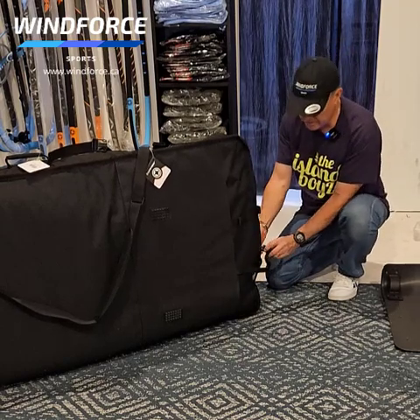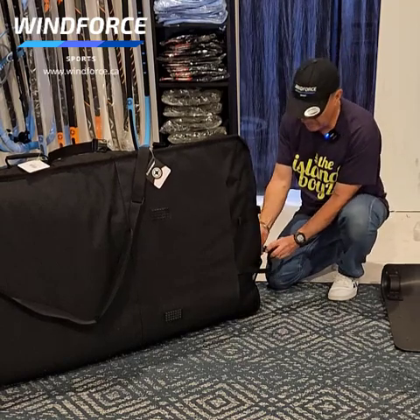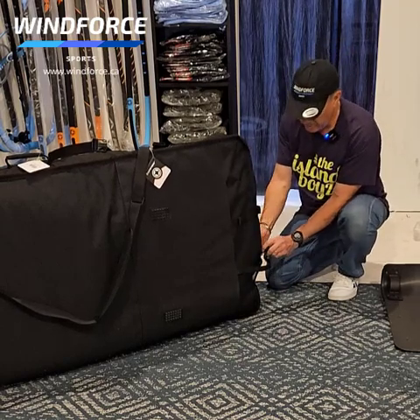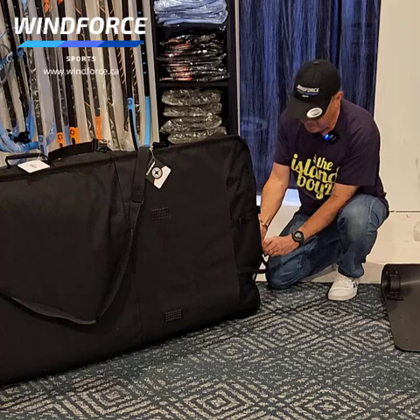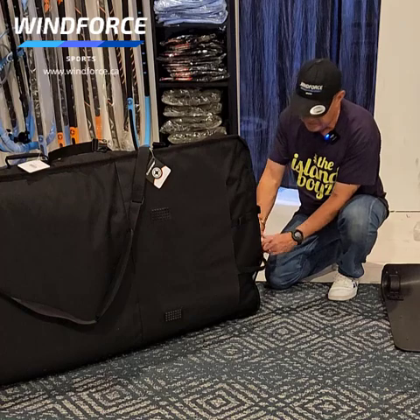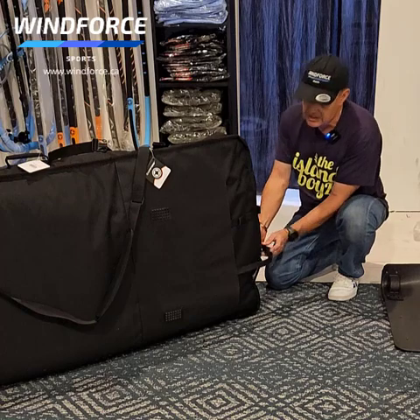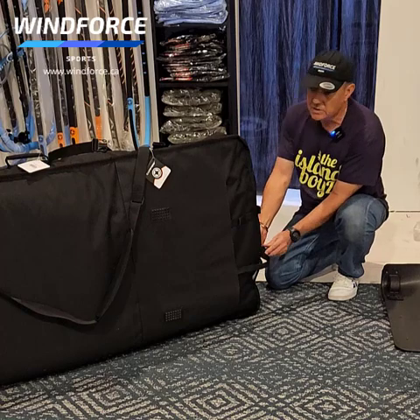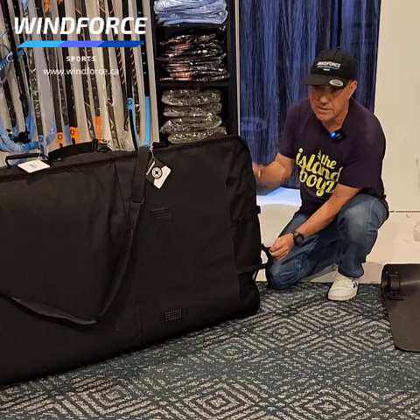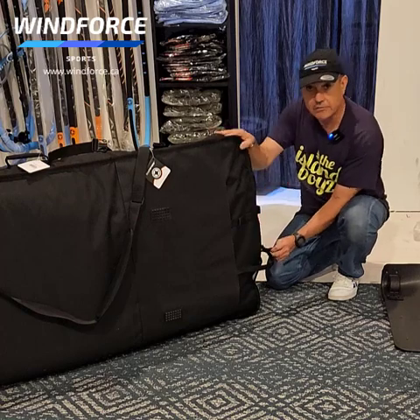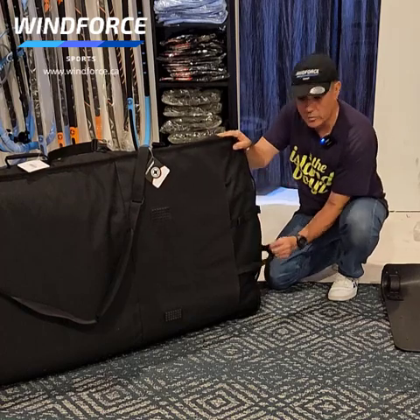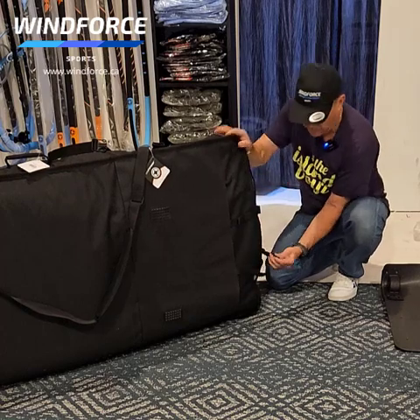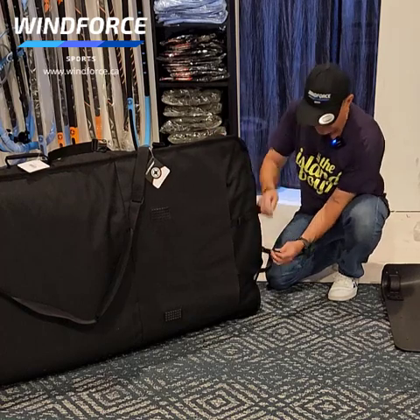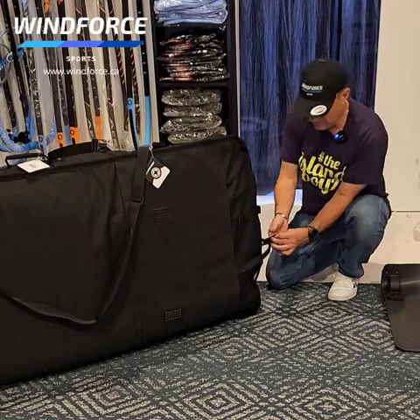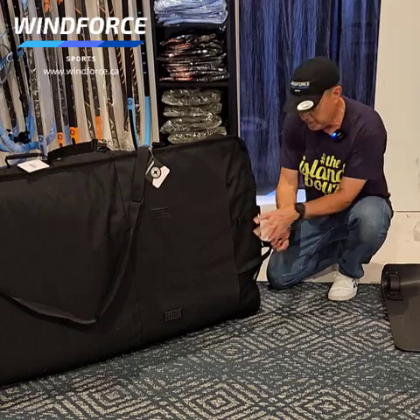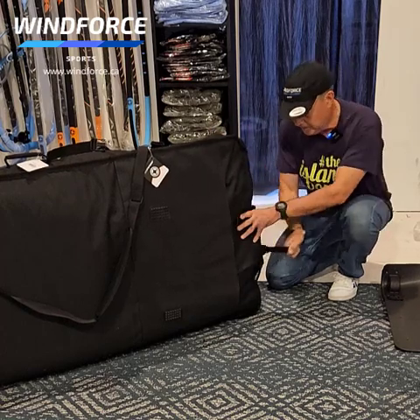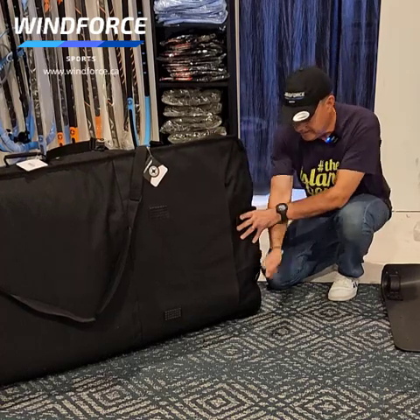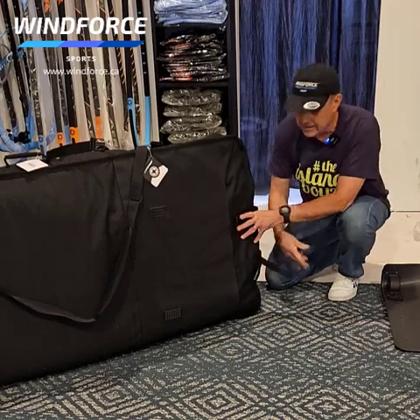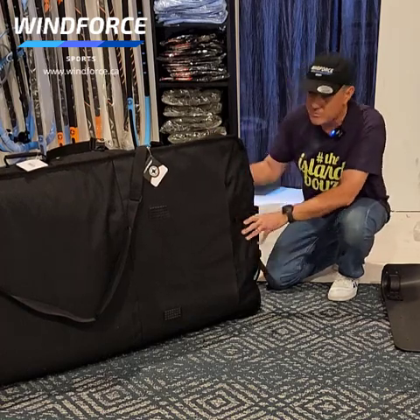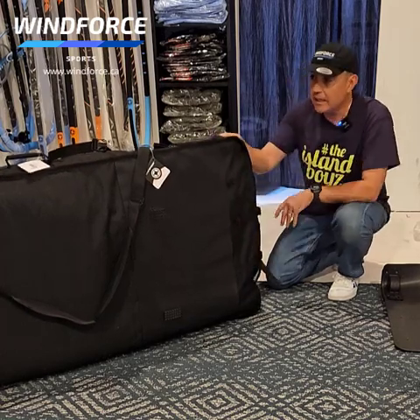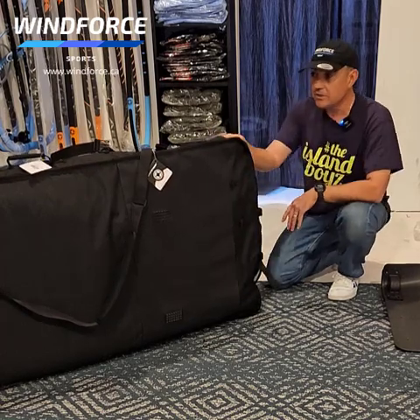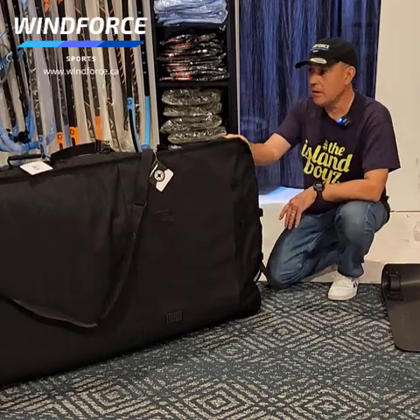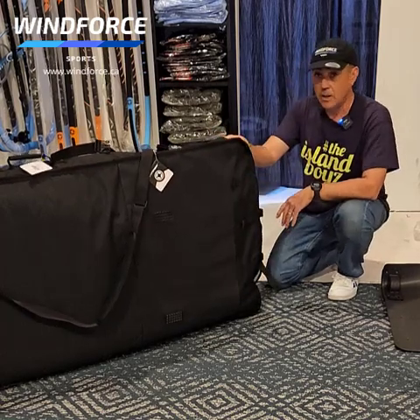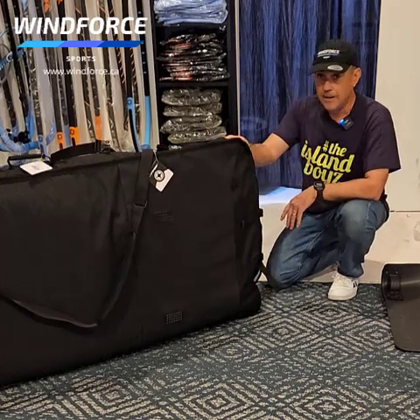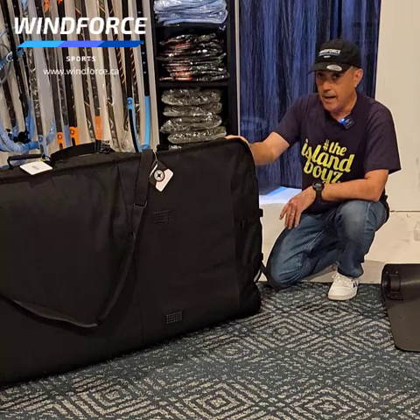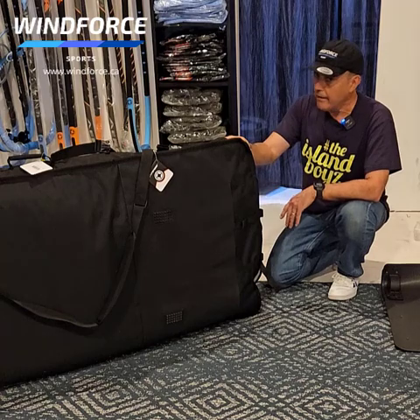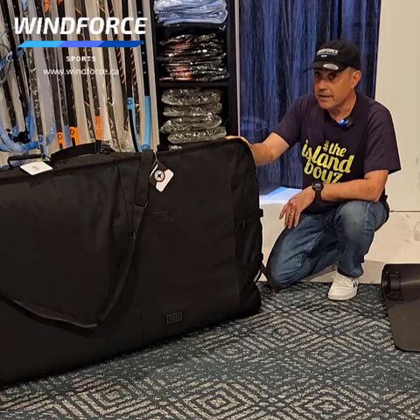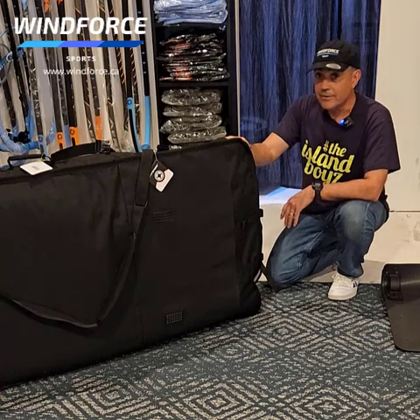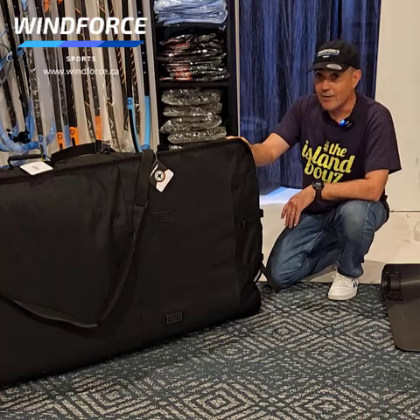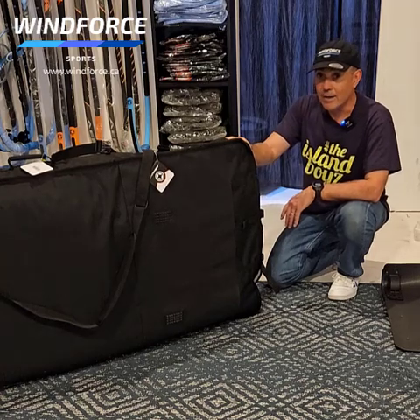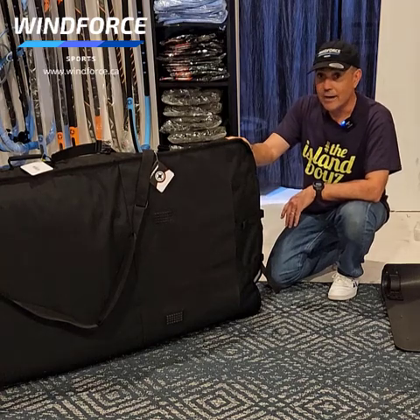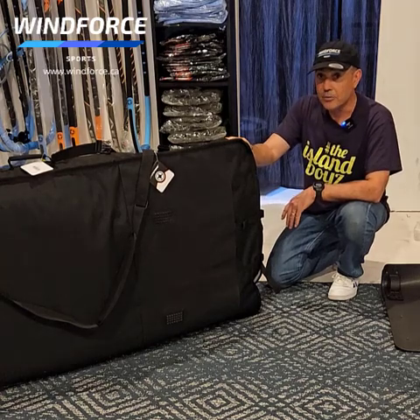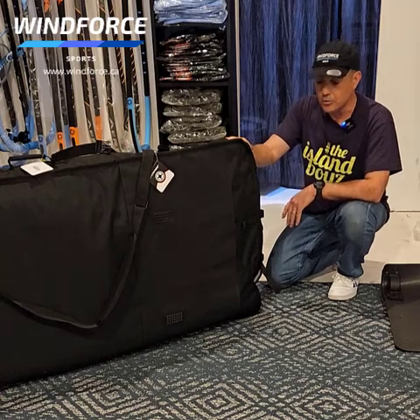You've got yourself a super nice bag. This is a series of bags specifically designed for wing foiling that Unifiber has brought out this year. I find it pretty awesome — I hope you do too.